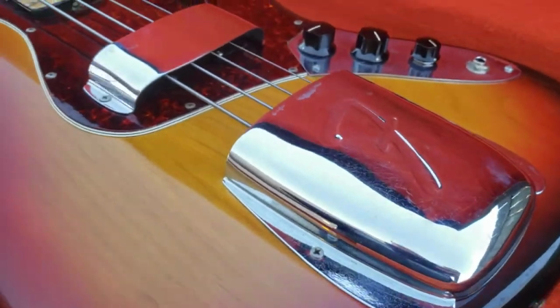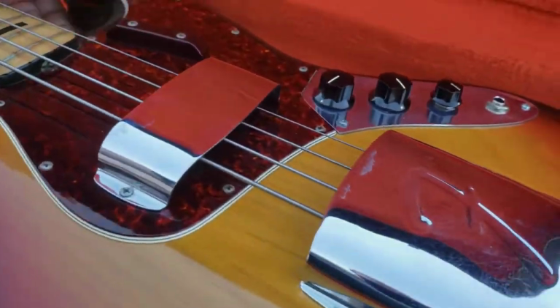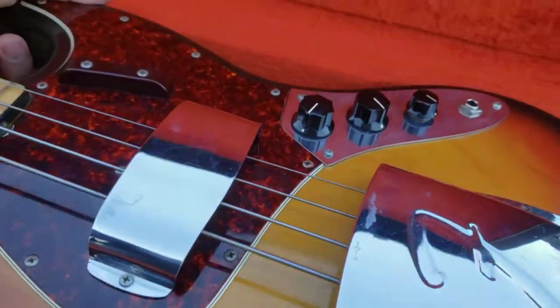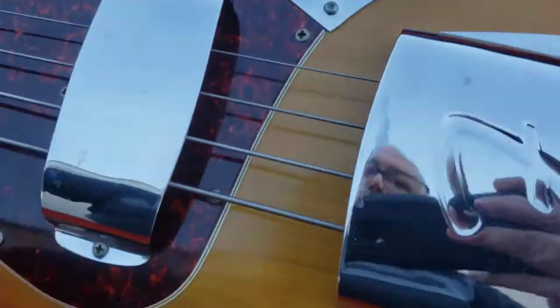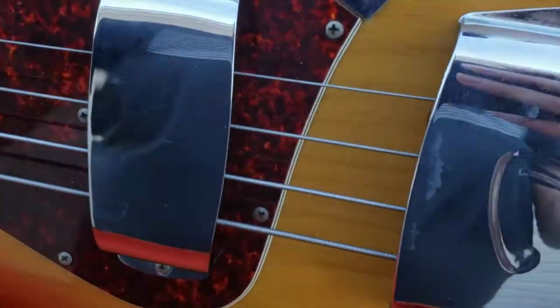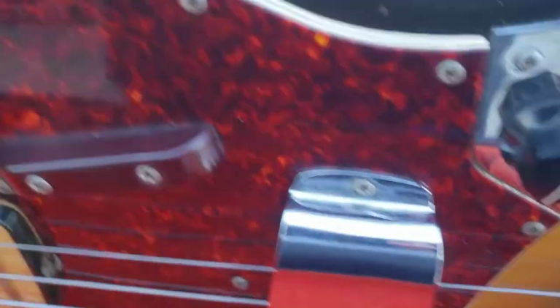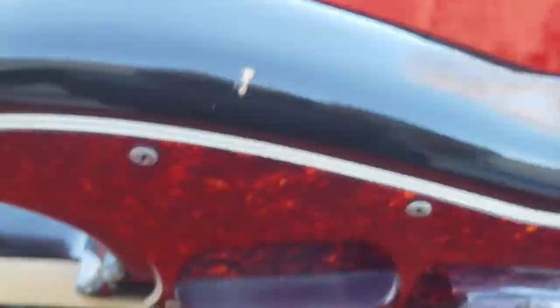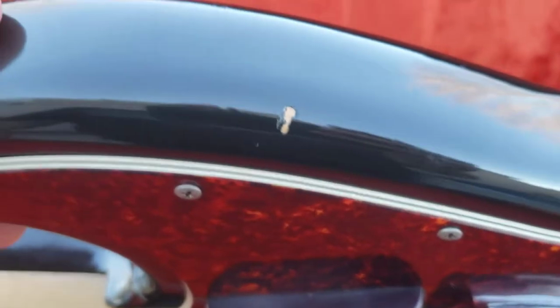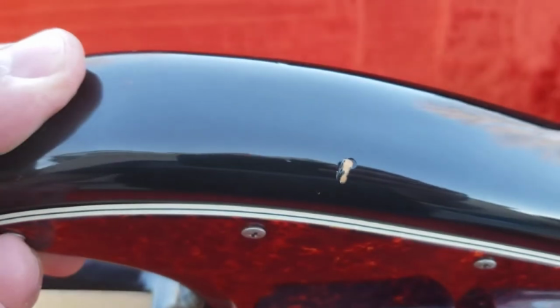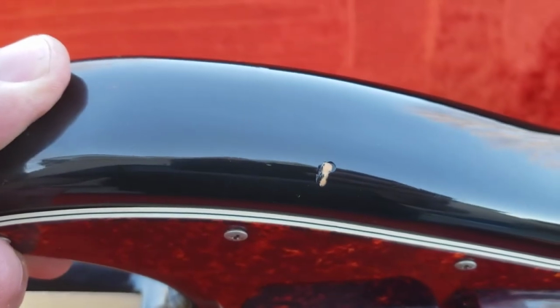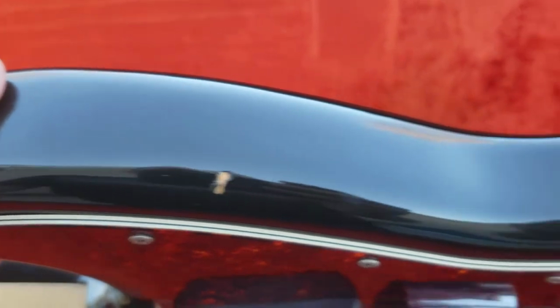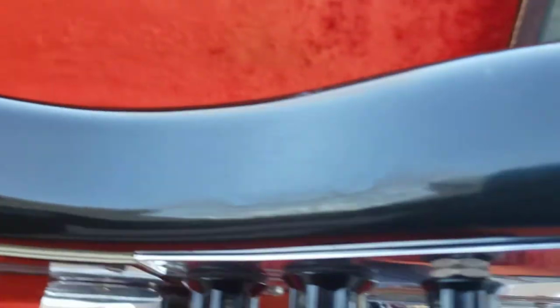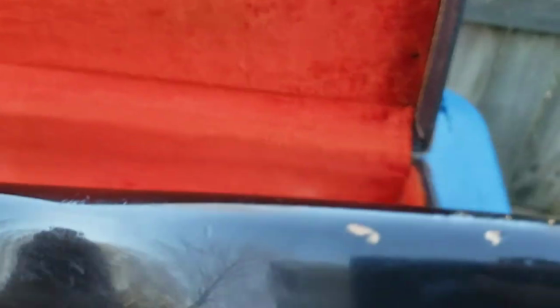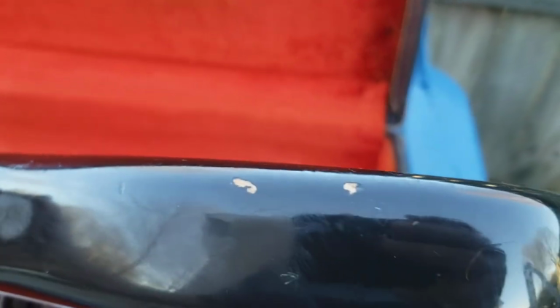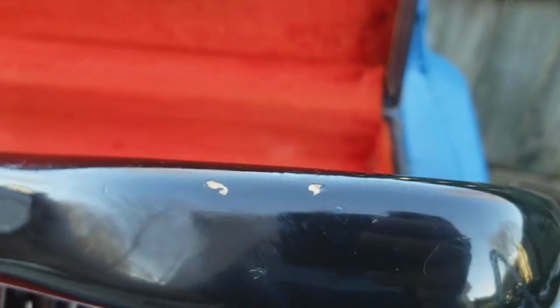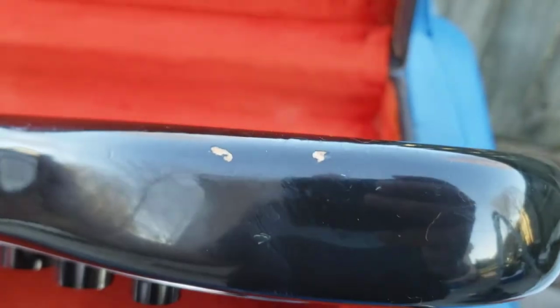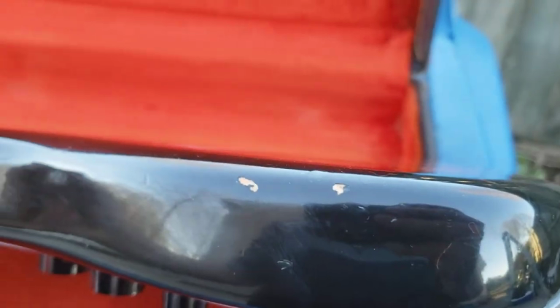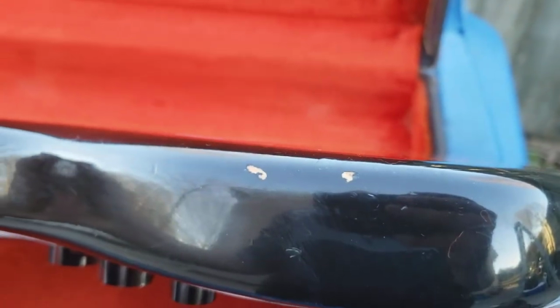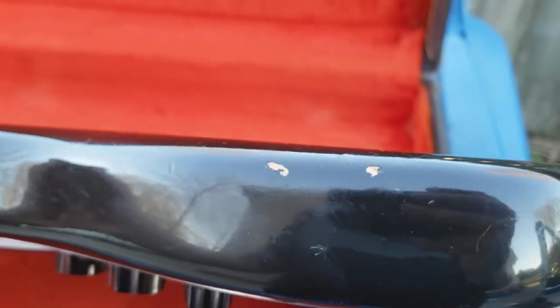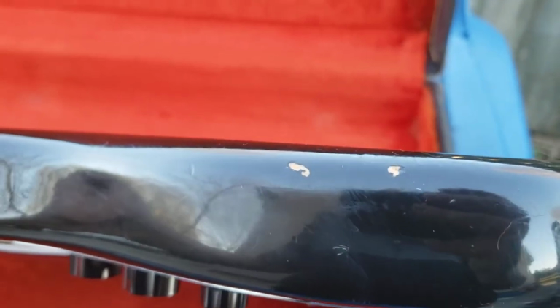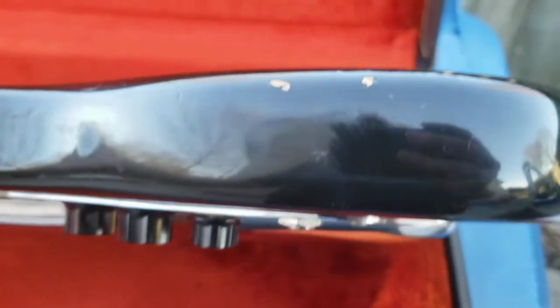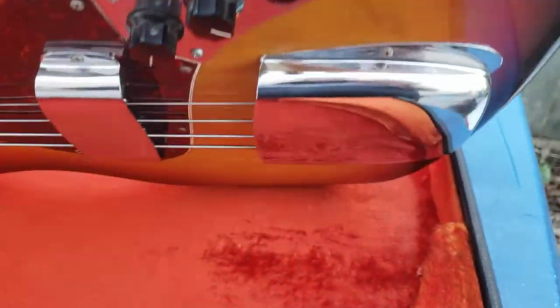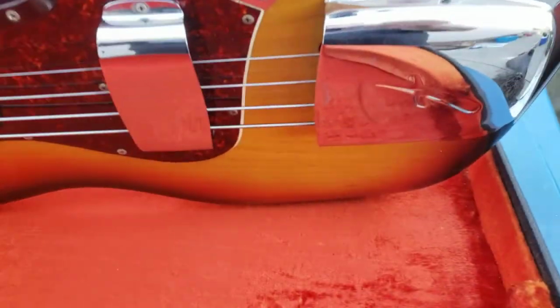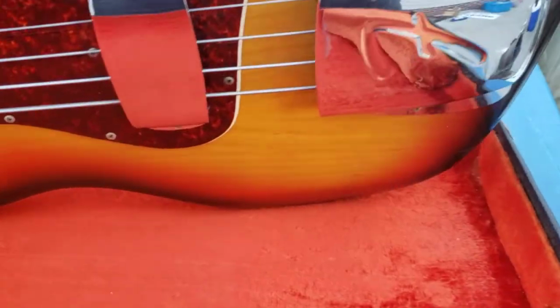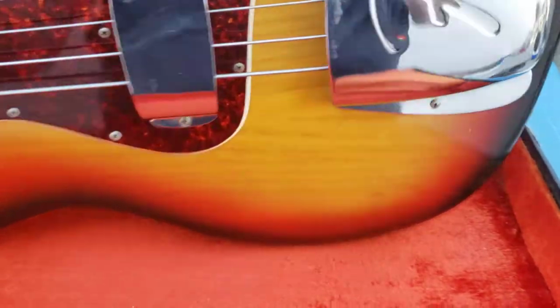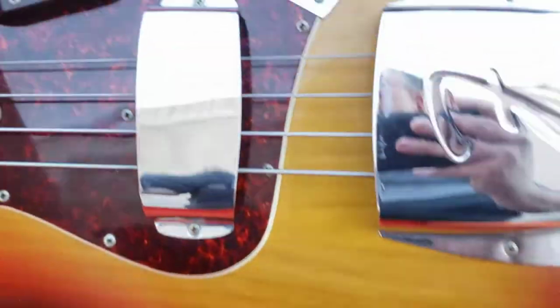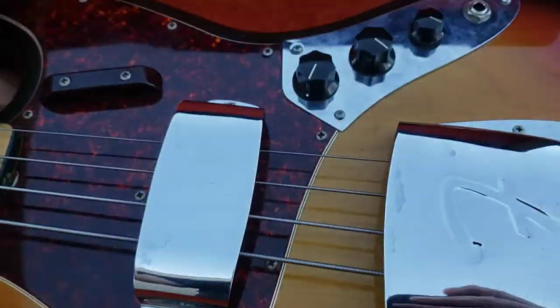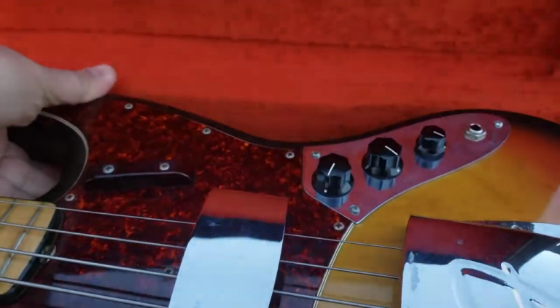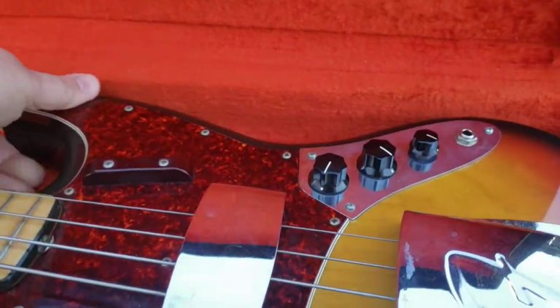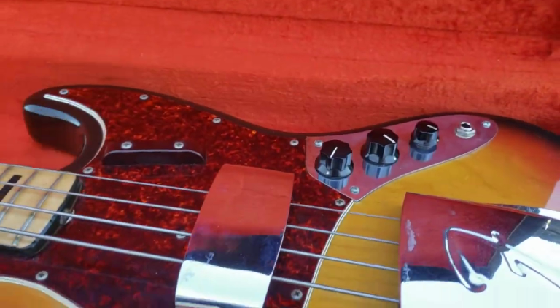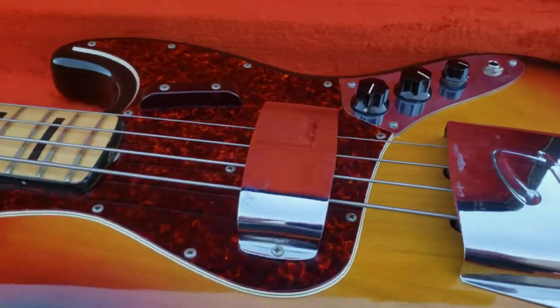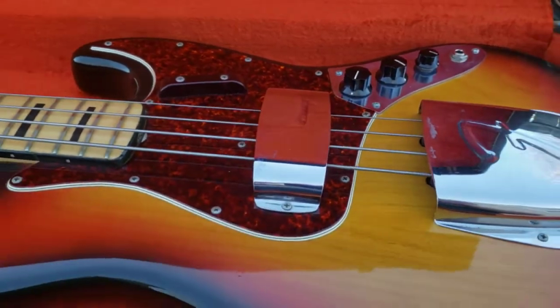On the flip side — flip her over — we got this one right here, which is small. And on the bottom part right down here, we got these two, which are small. And that's pretty much it regarding any nicks or anything like that on this particular bass.